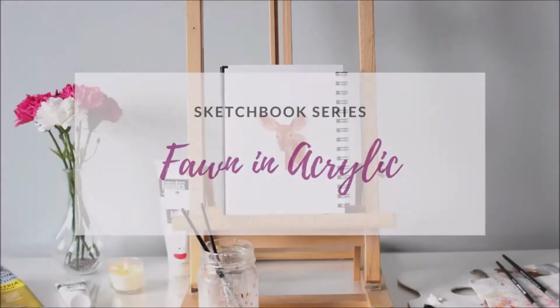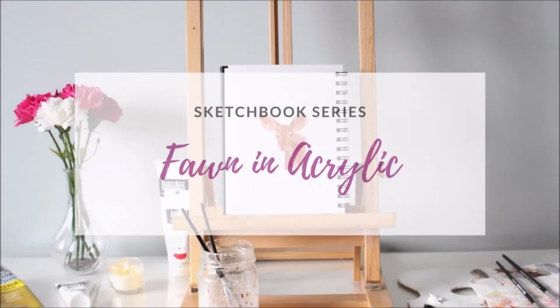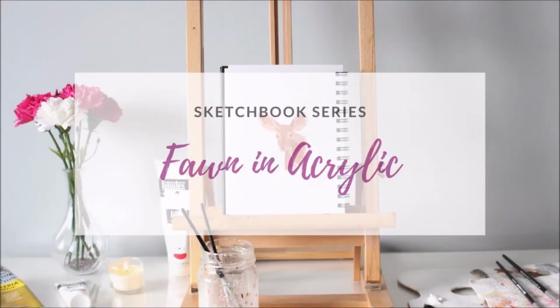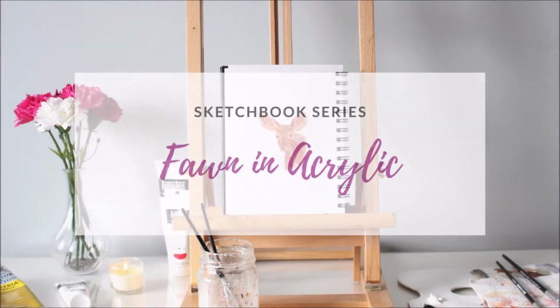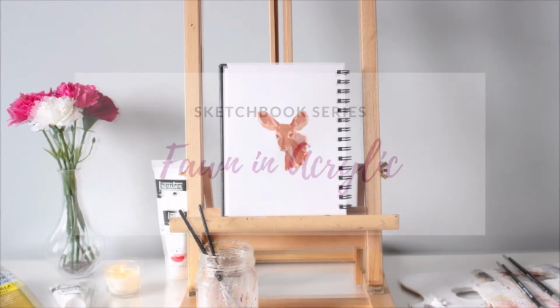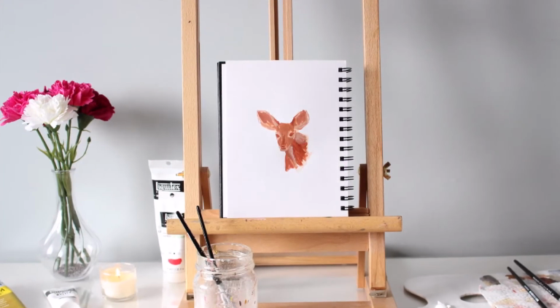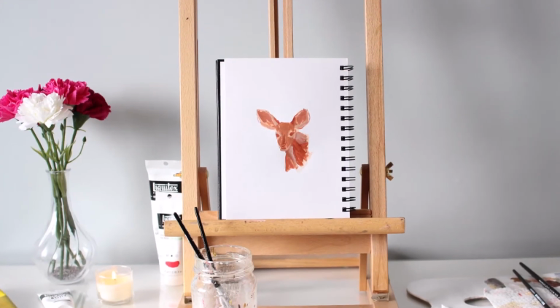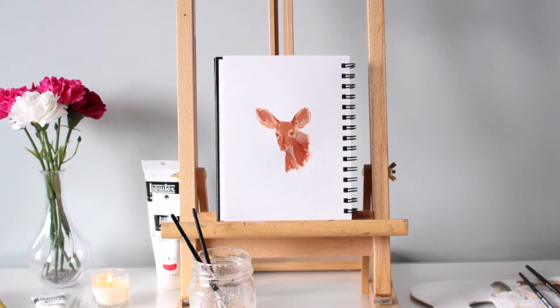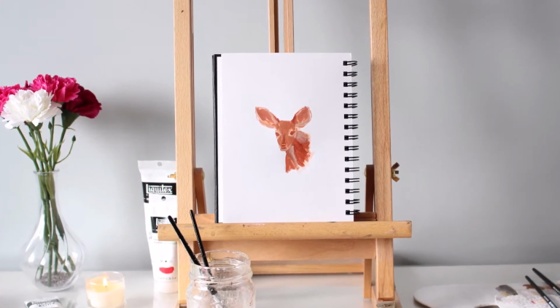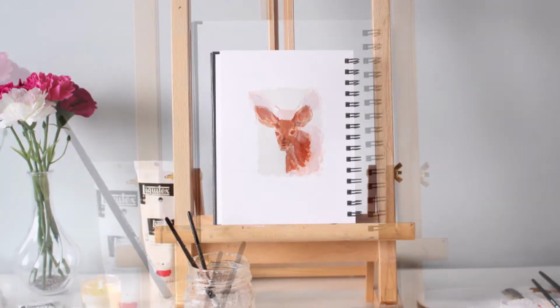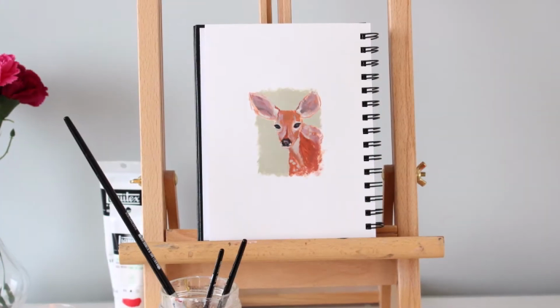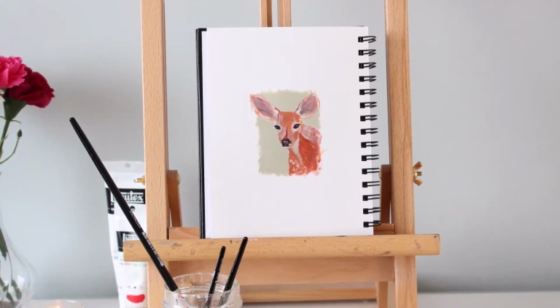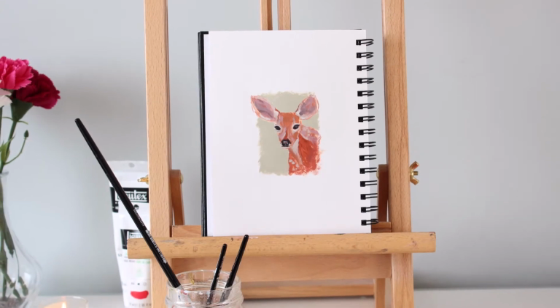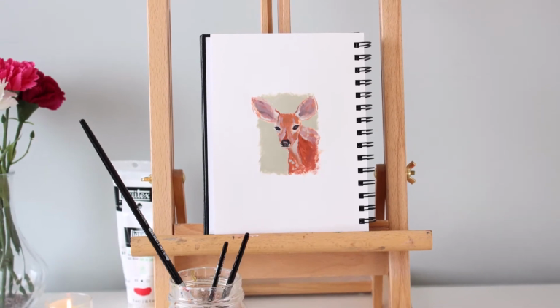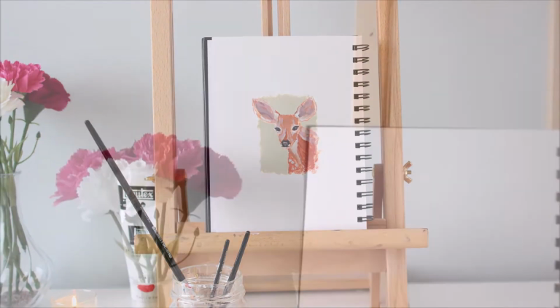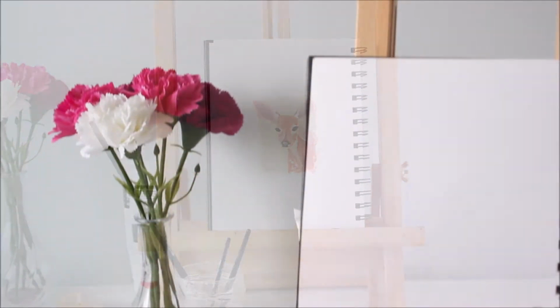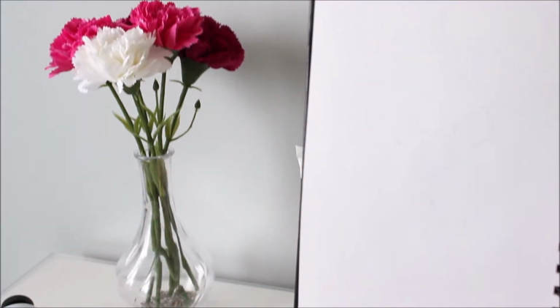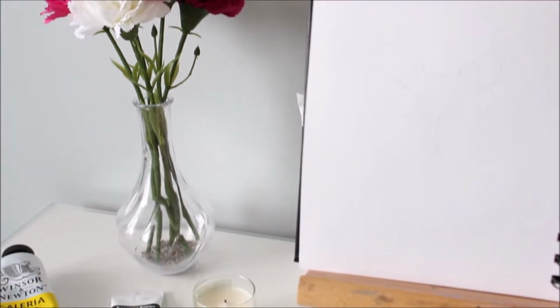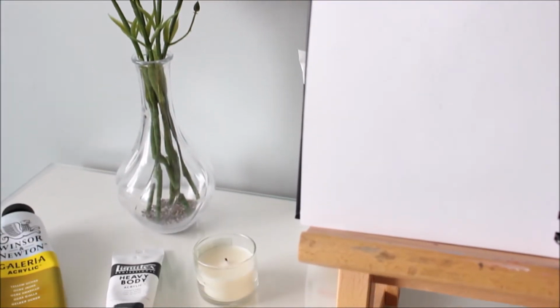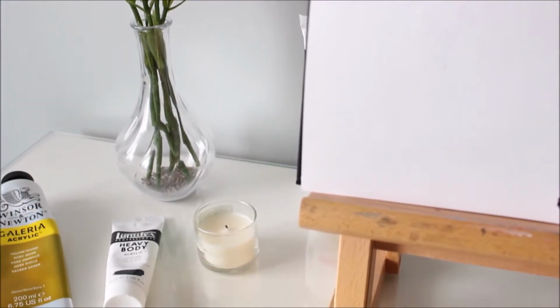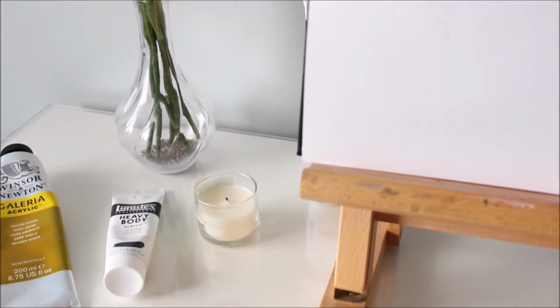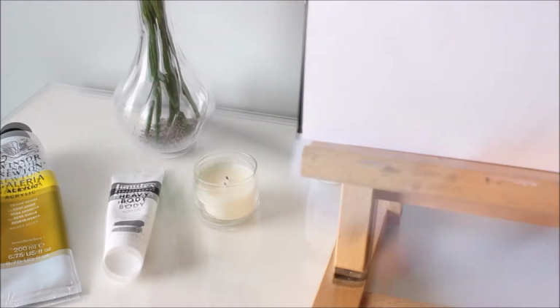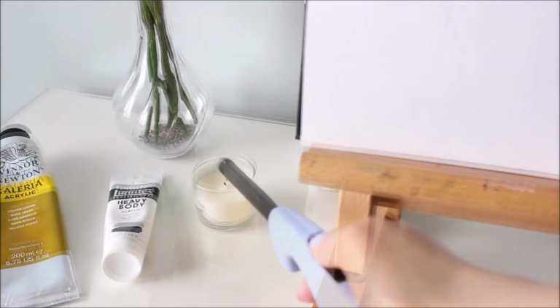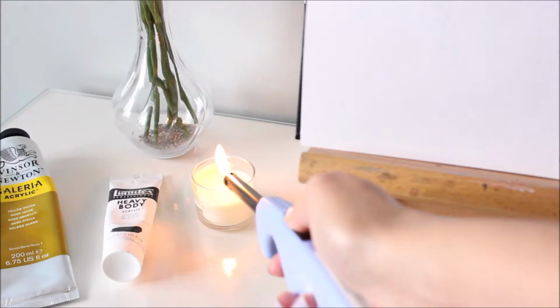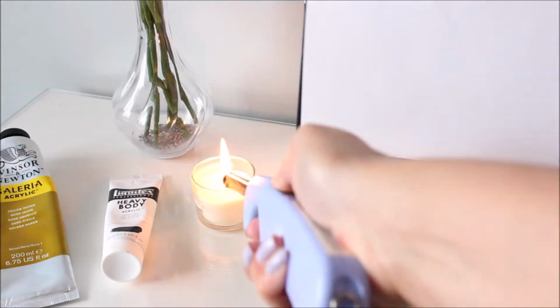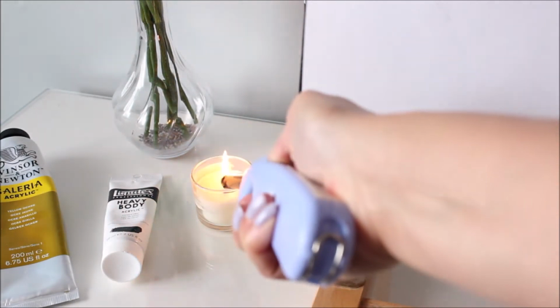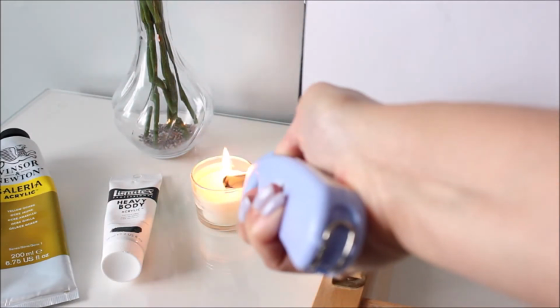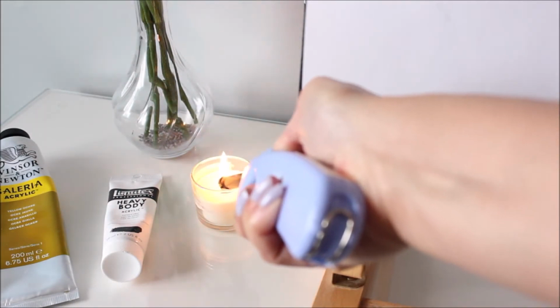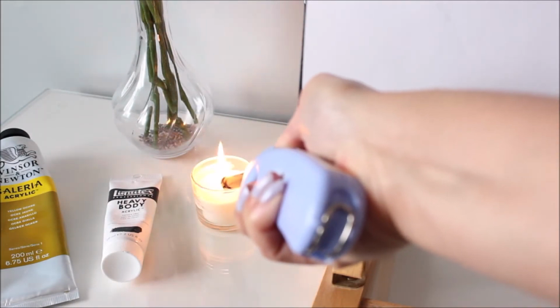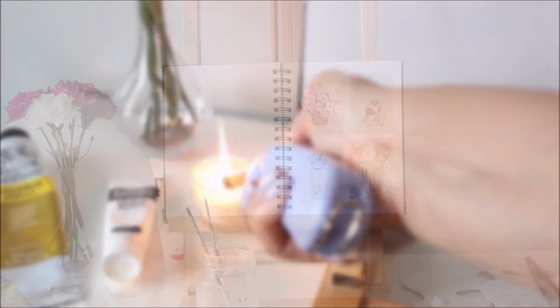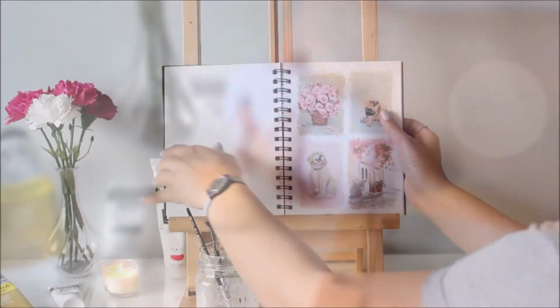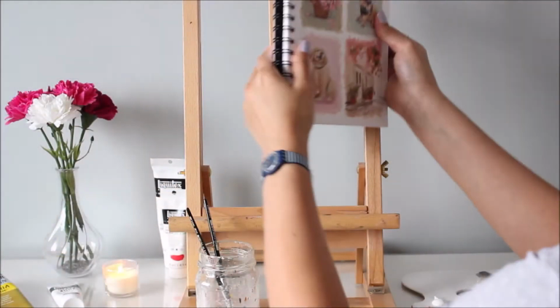If you like animals and have always wanted to paint them, then this one's for you. In this short video, I'll show you how you can paint a fawn in acrylic using a limited palette and even easily correct mistakes. Let's get started.